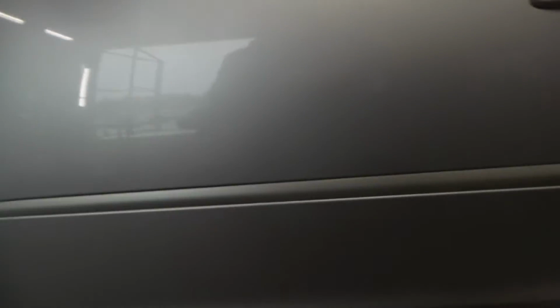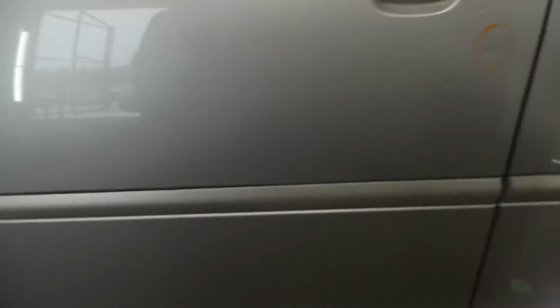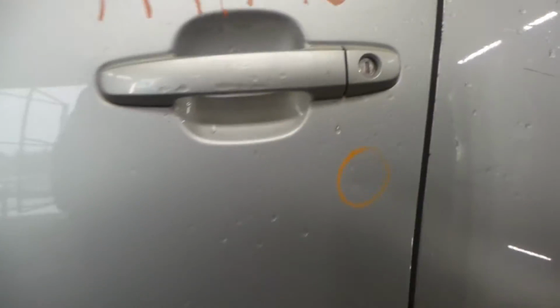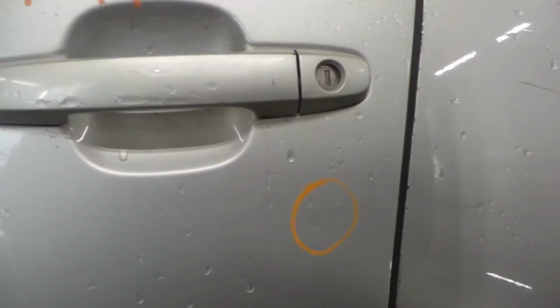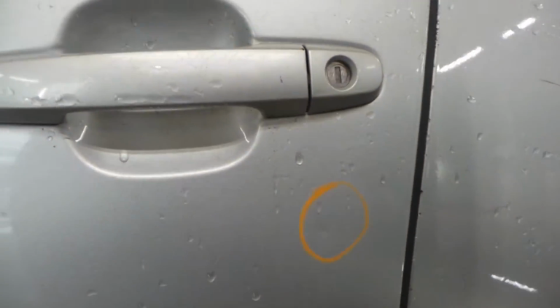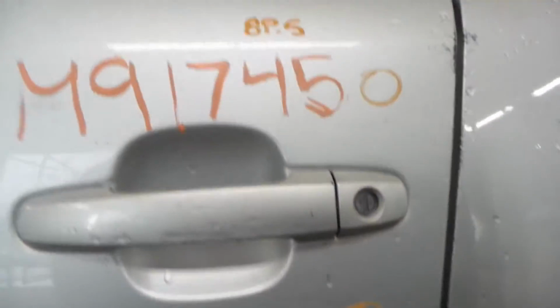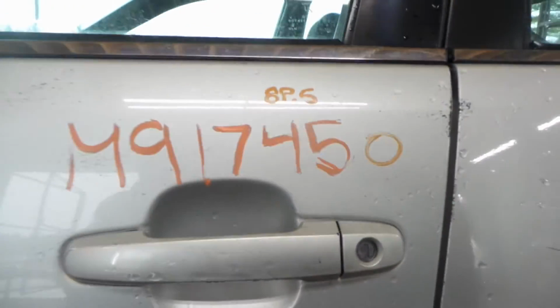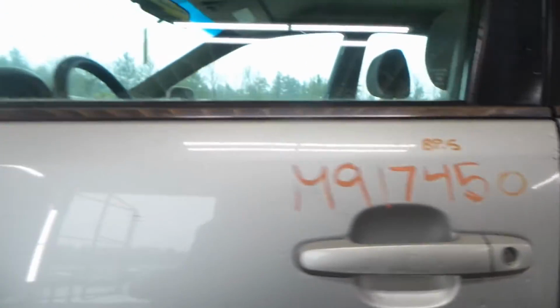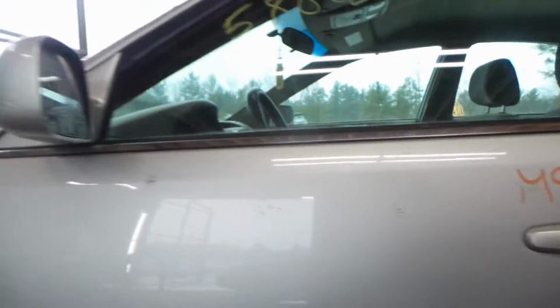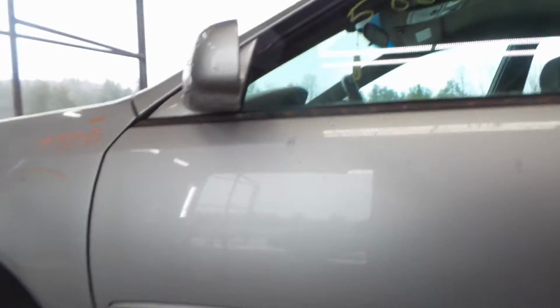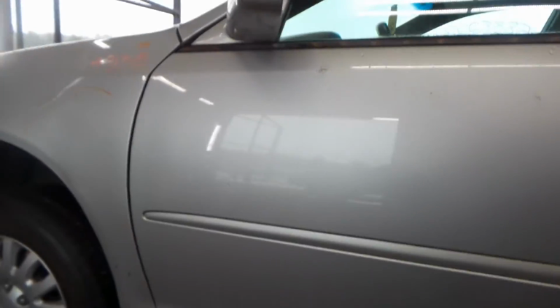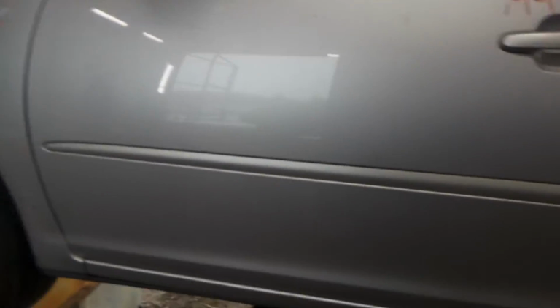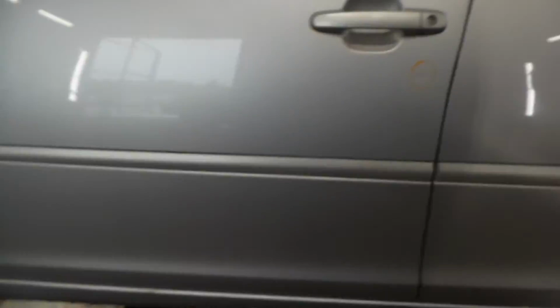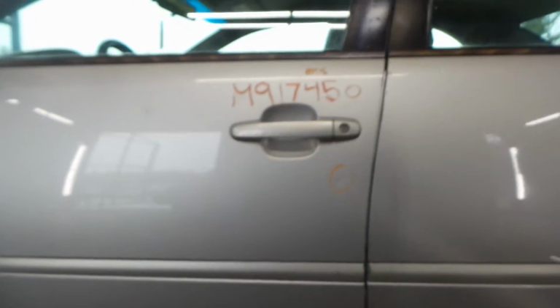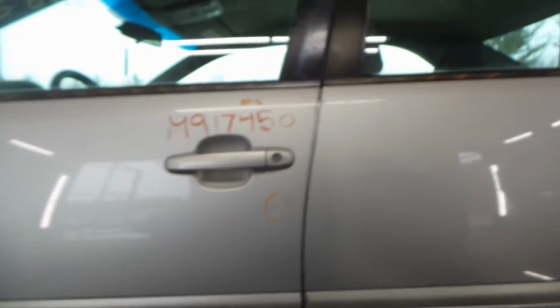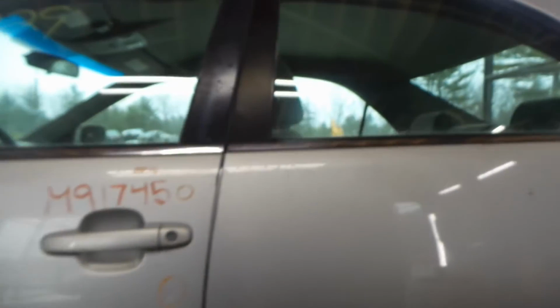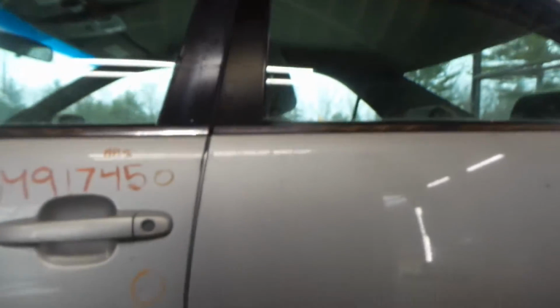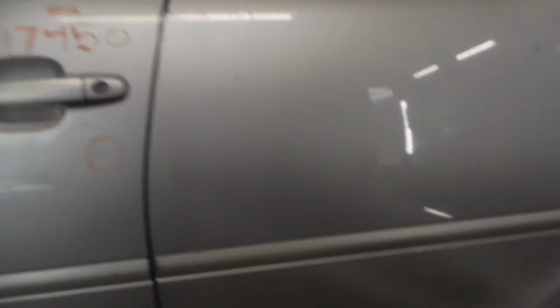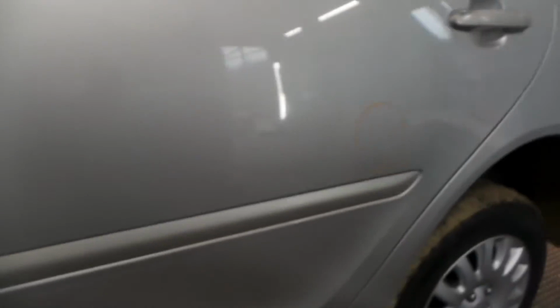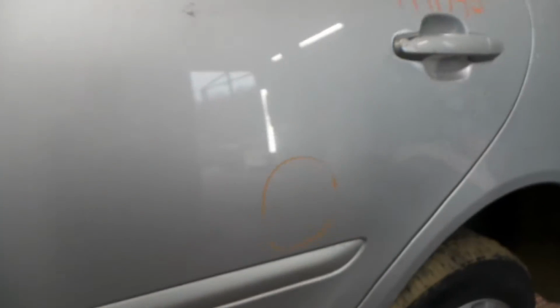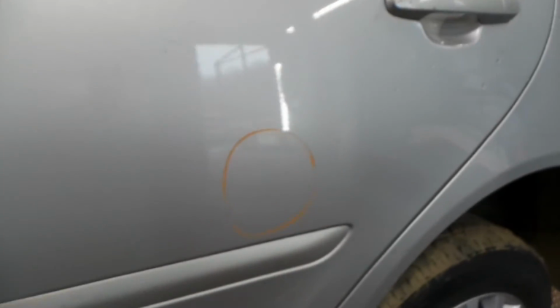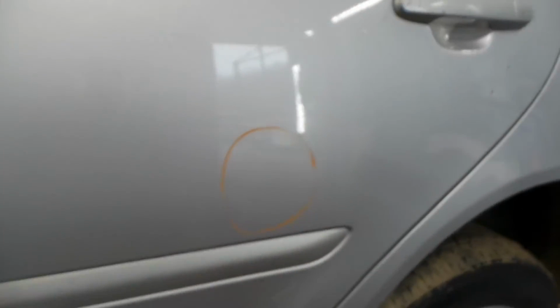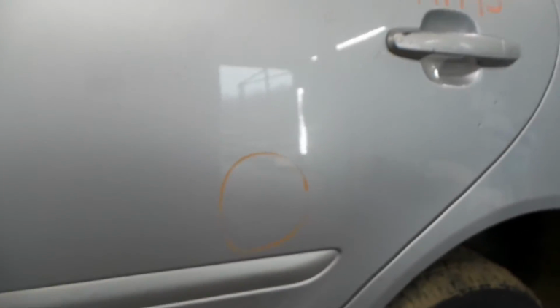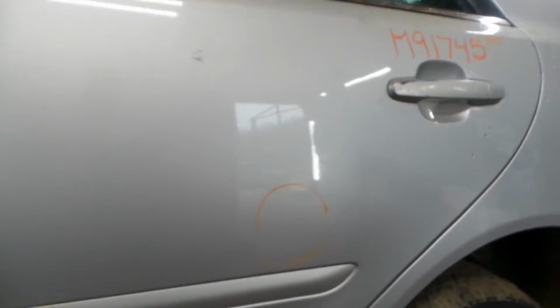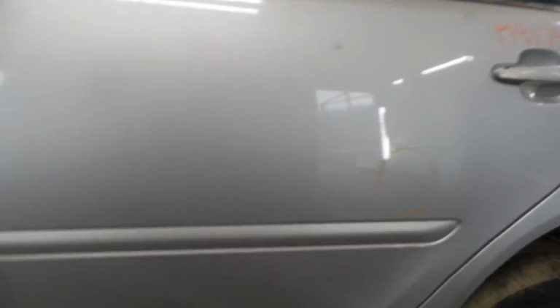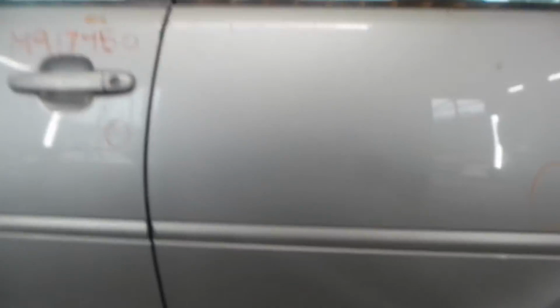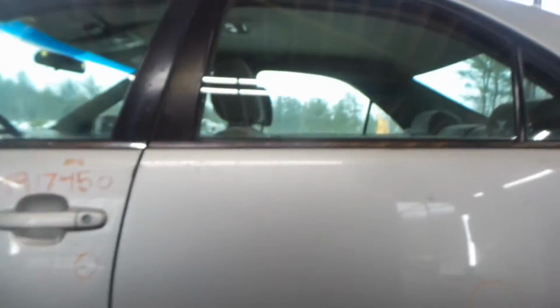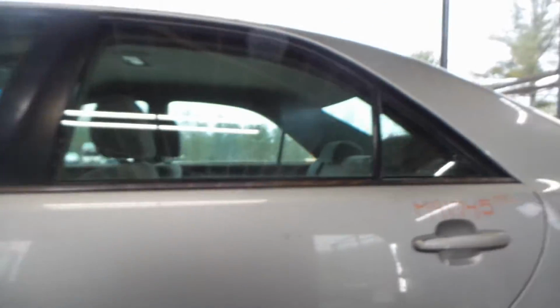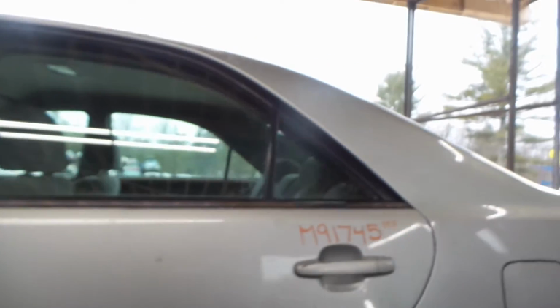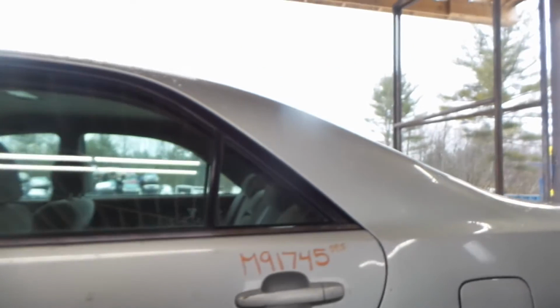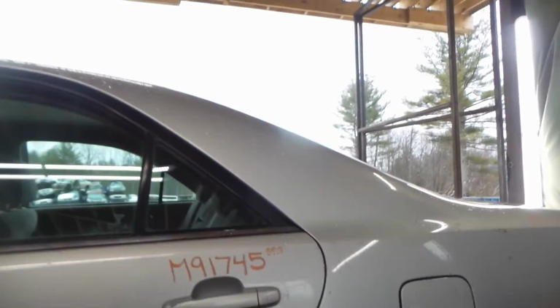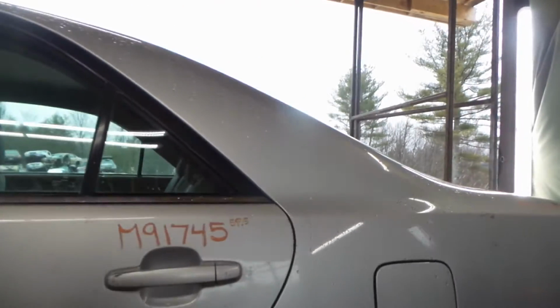Left front door in good shape — you got a couple of small pings around the door handle area, otherwise it looks really clean. Left rear door has one small ping right above the body line there, otherwise still looks really good, especially for the year.